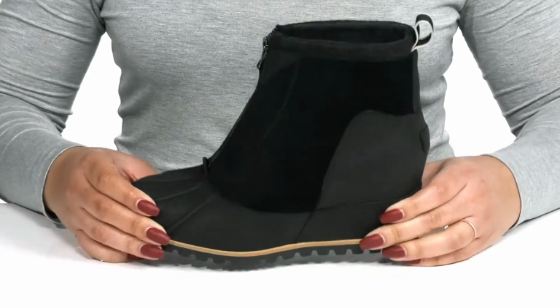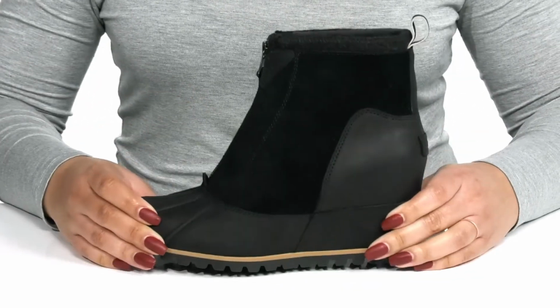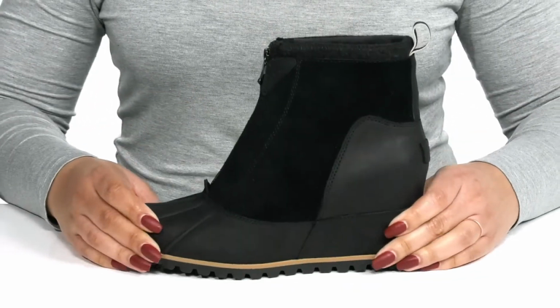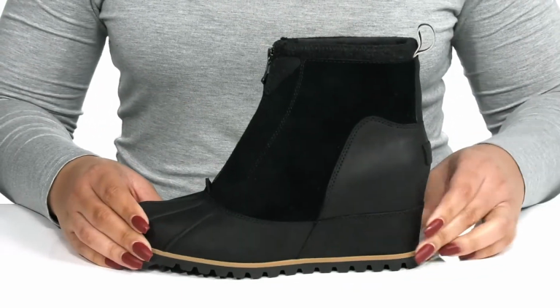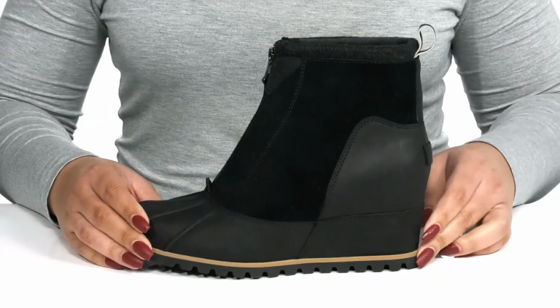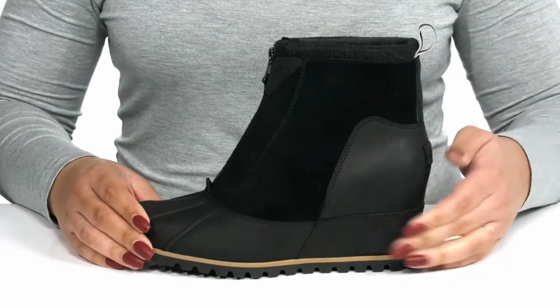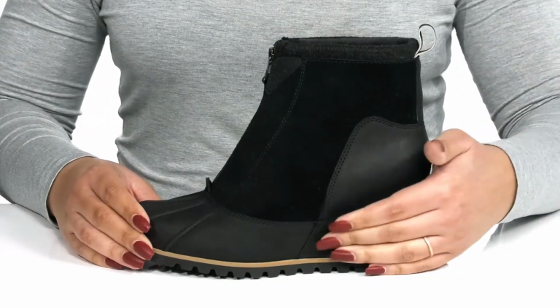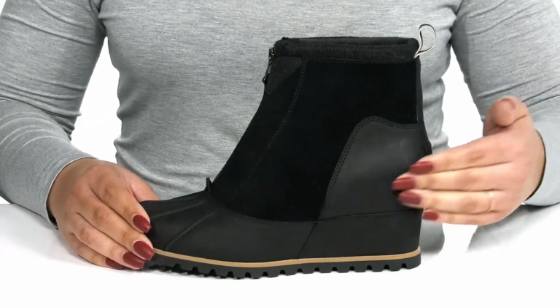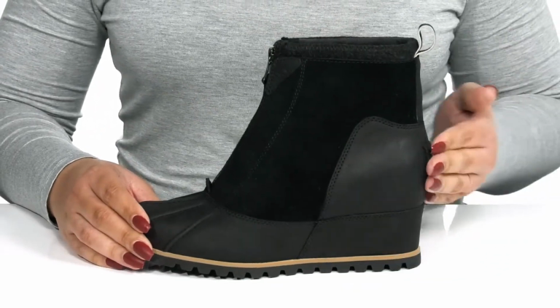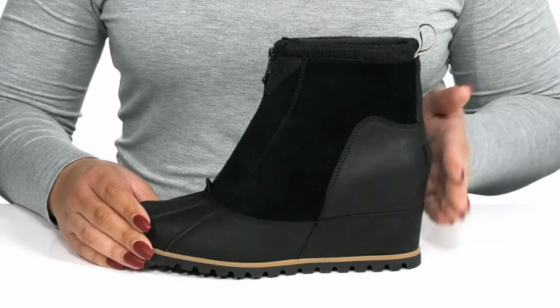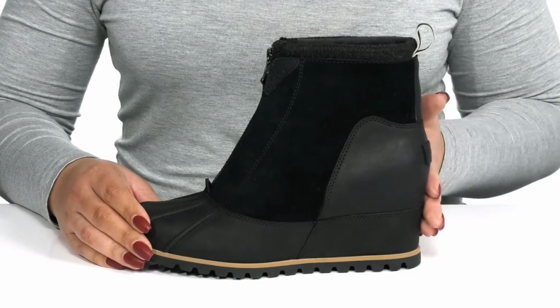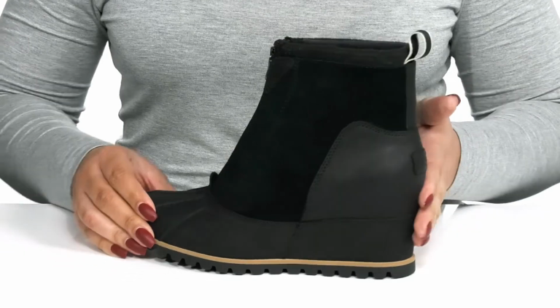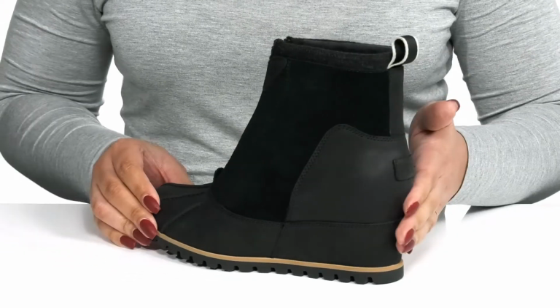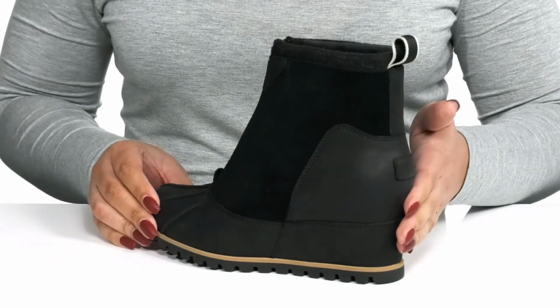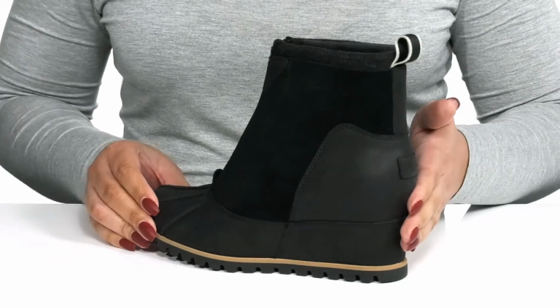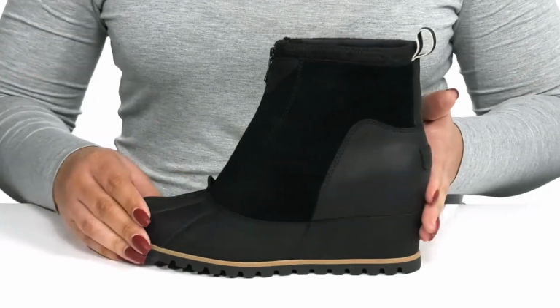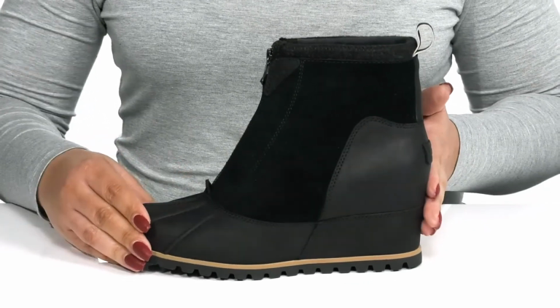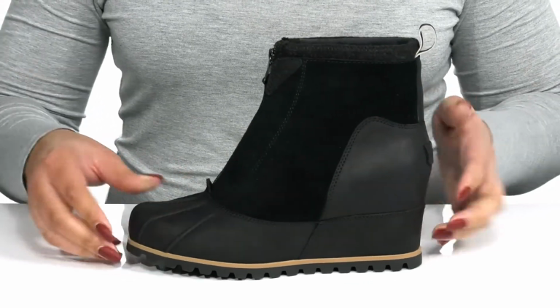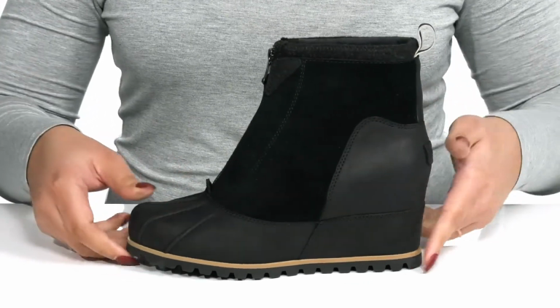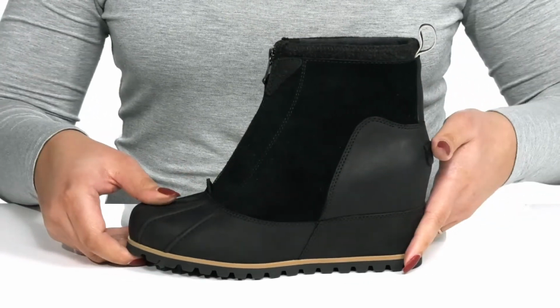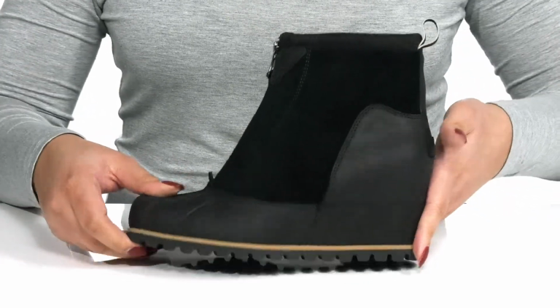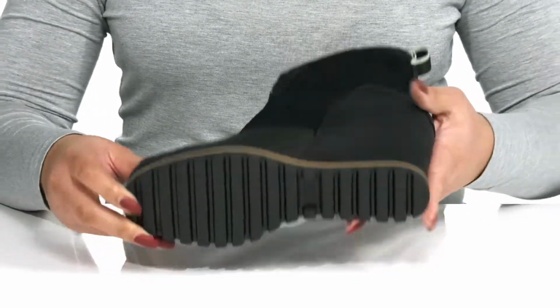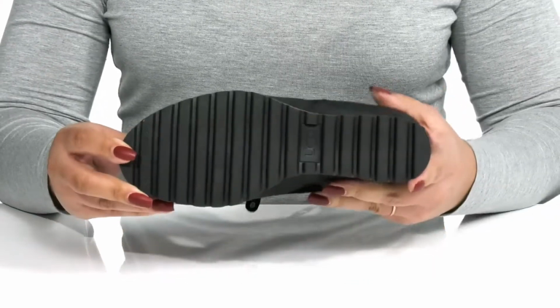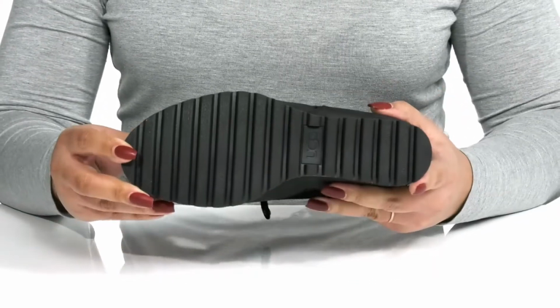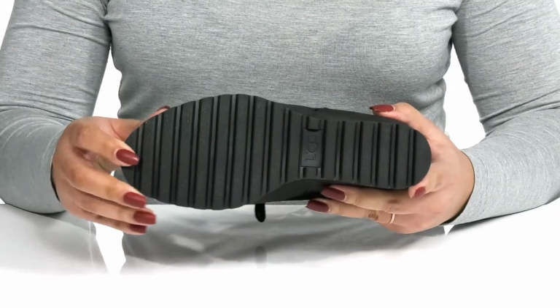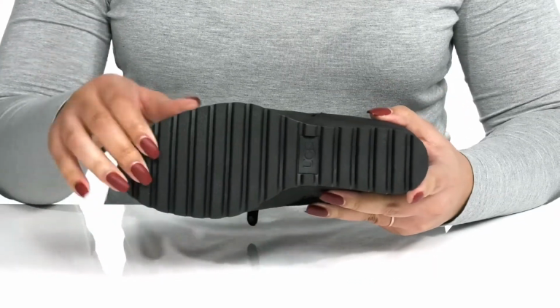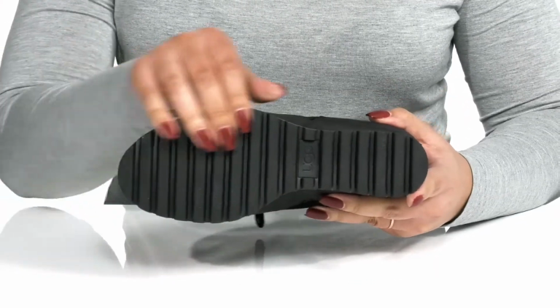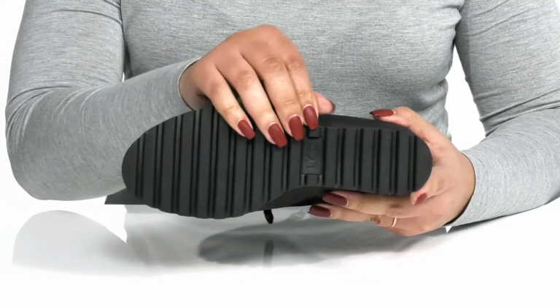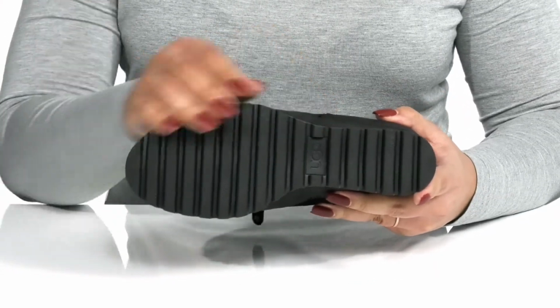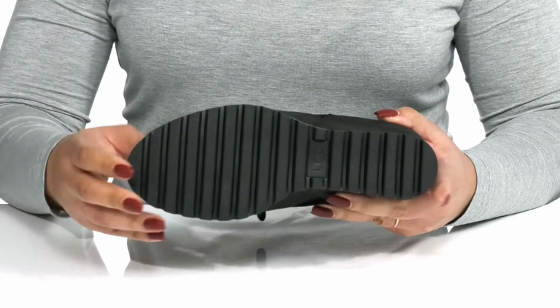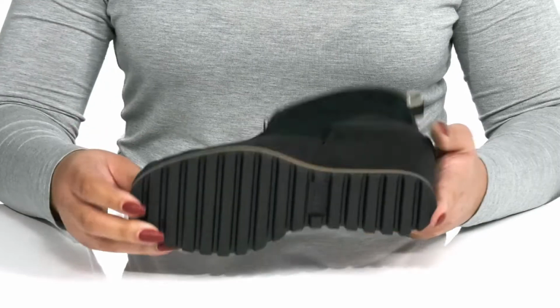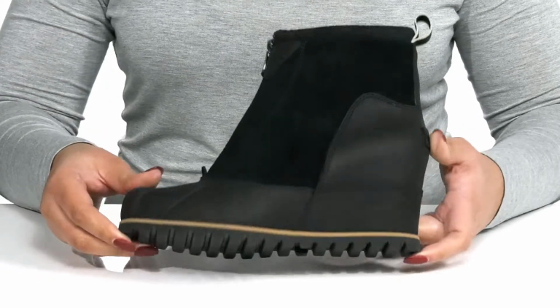You'll get about a three inch boost in height with a hidden wedge heel at the back, and it's all on top of a durable rubber outsole that has textured grooves for traction.